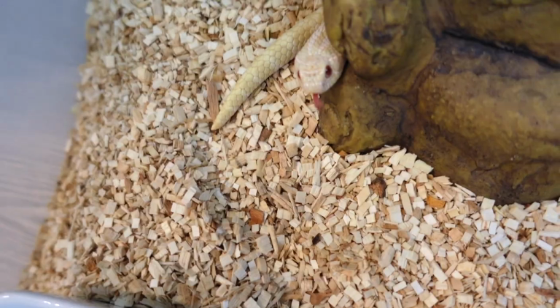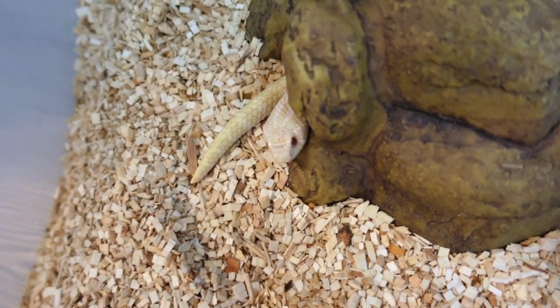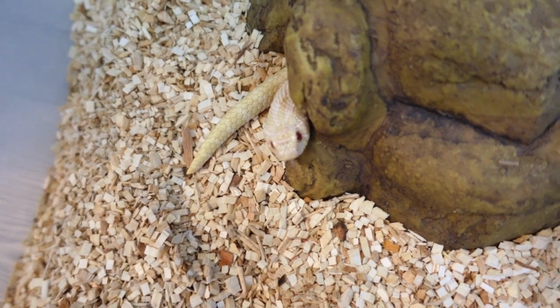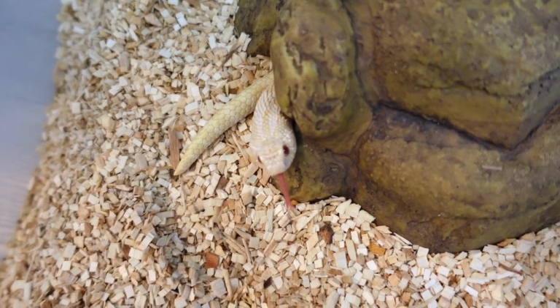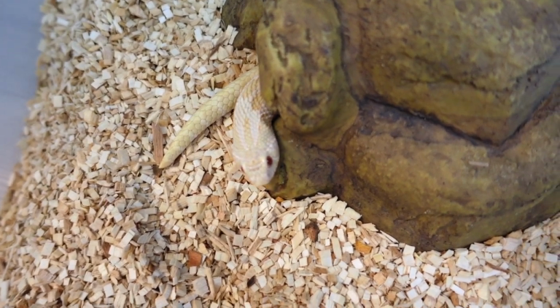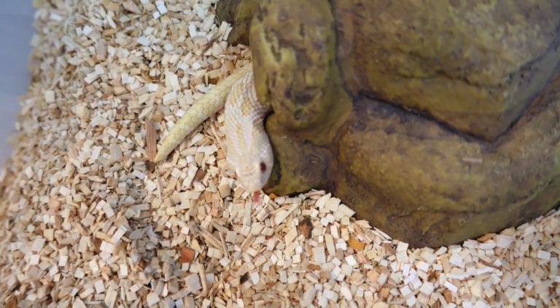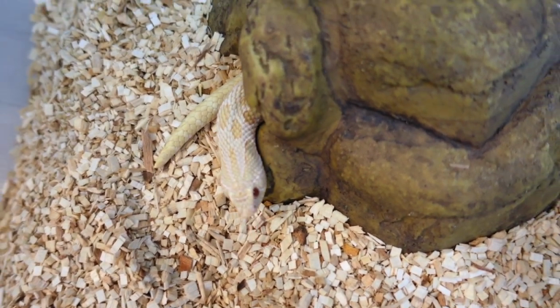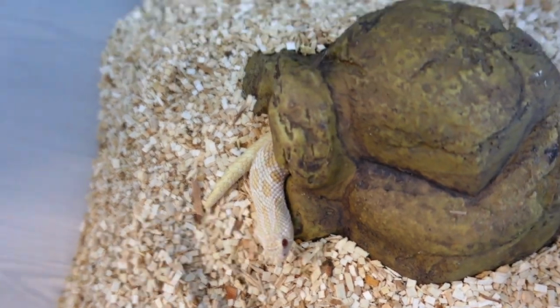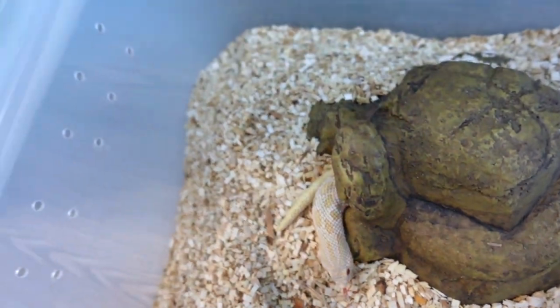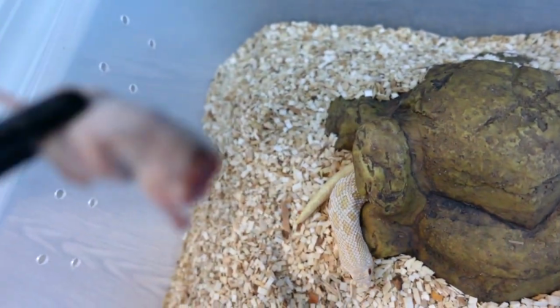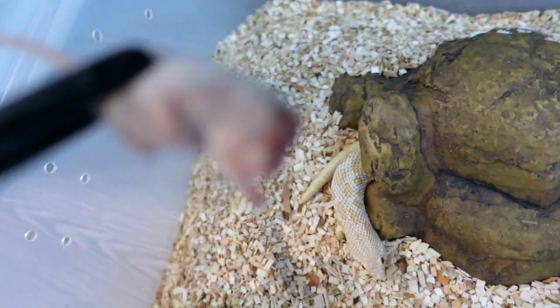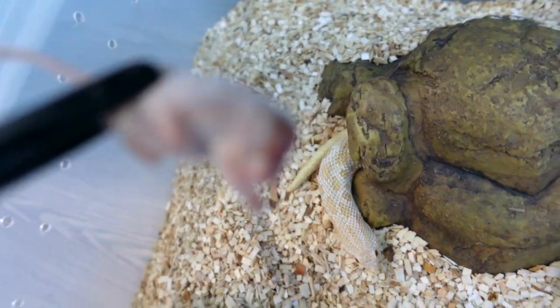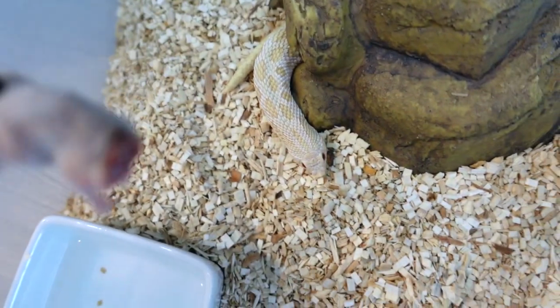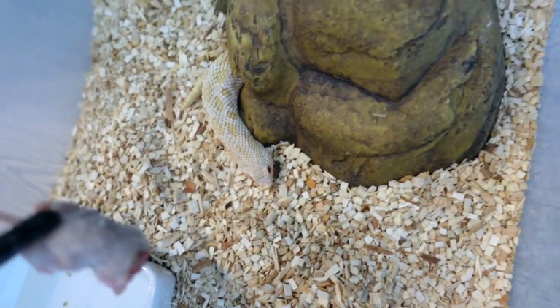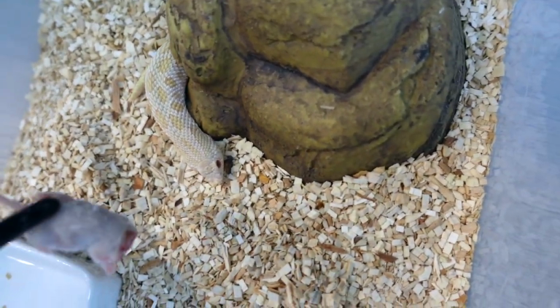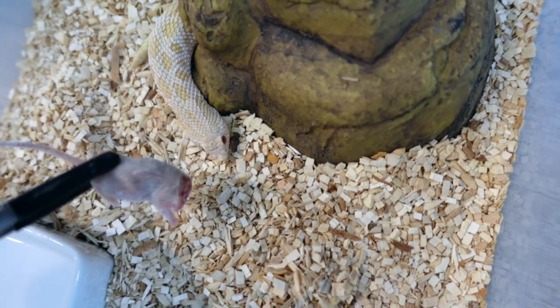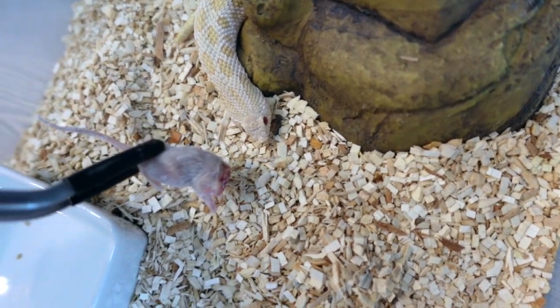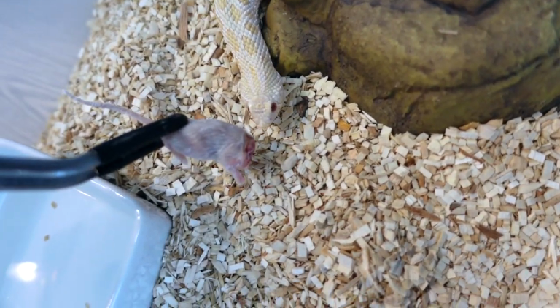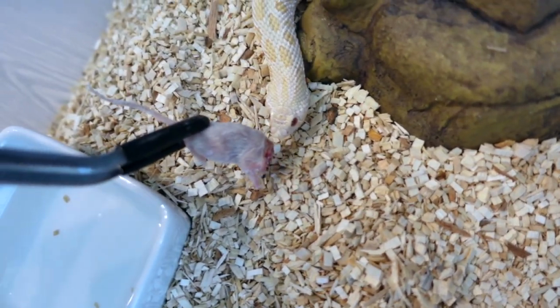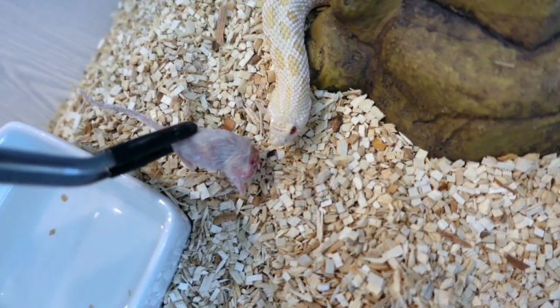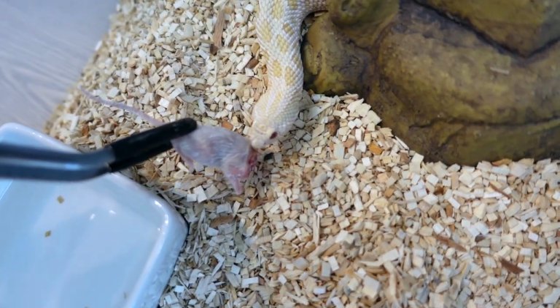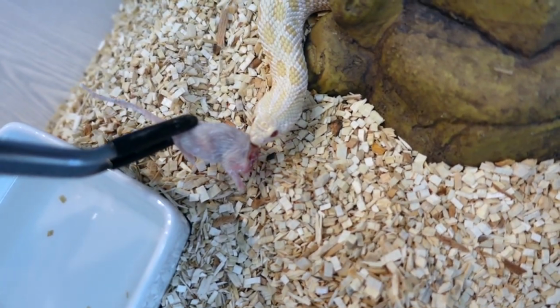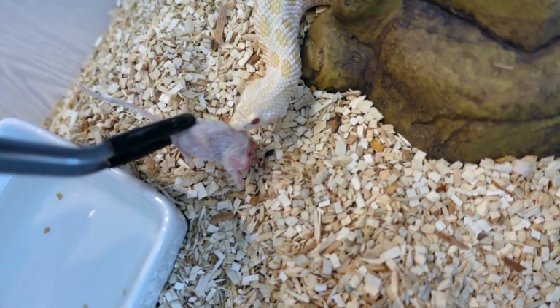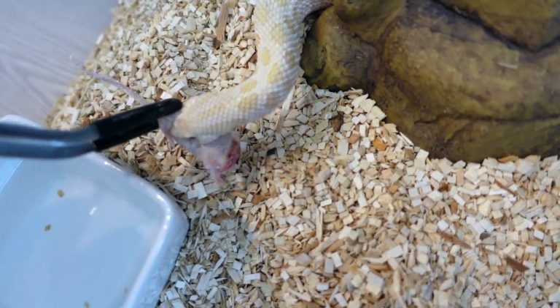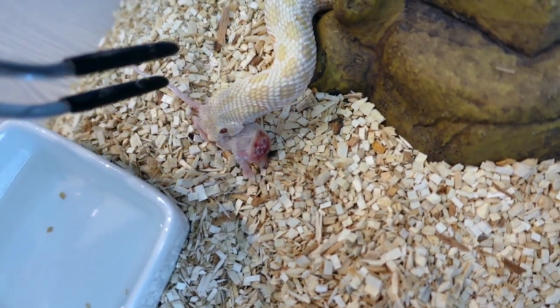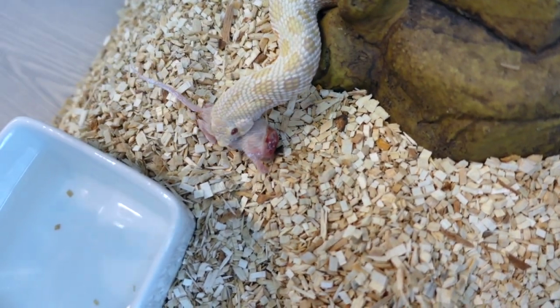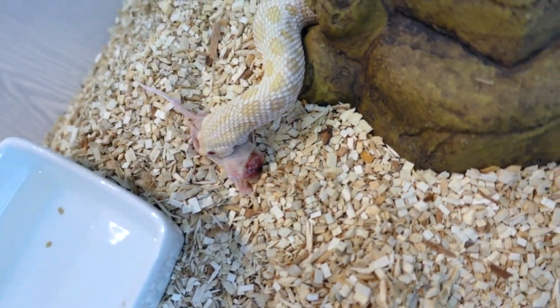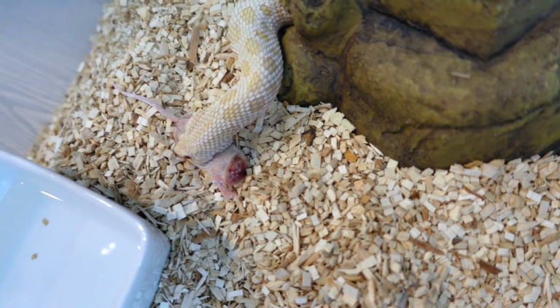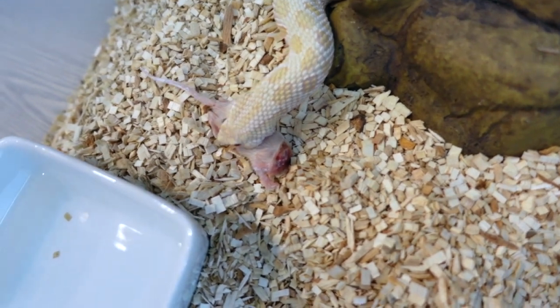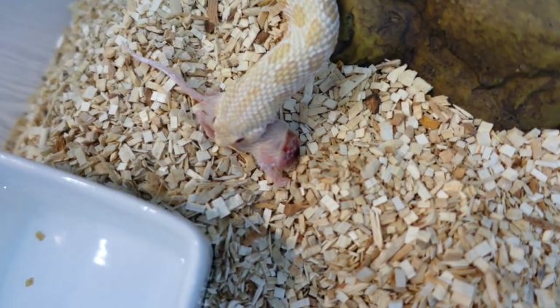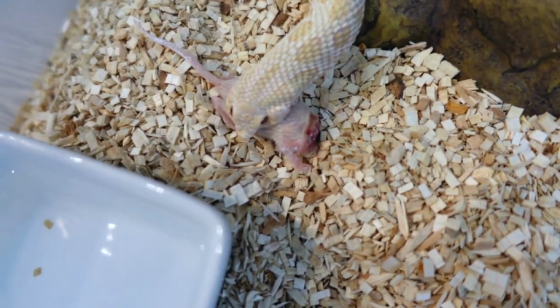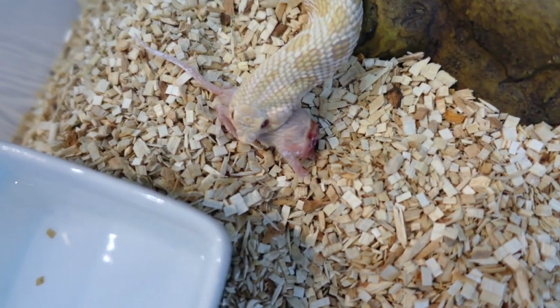Got a little noodle sticking his head out. I actually got a mouse that's missing the head — I just realized — so we'll give that to him. Good job, buddy.